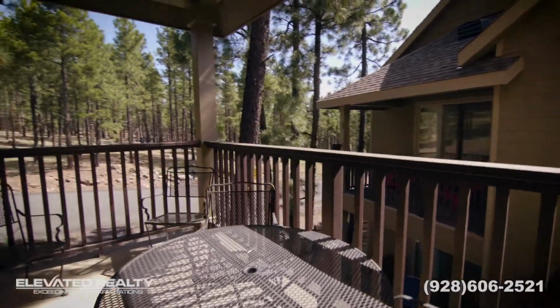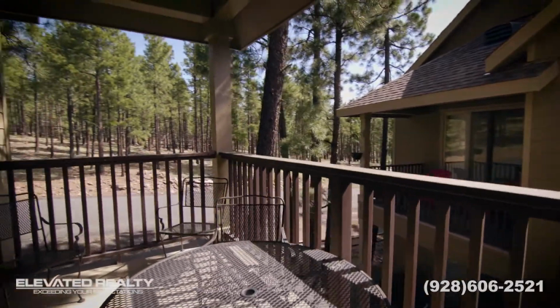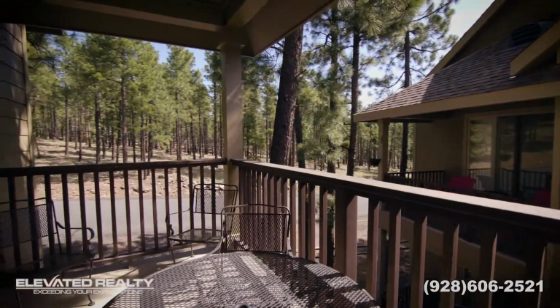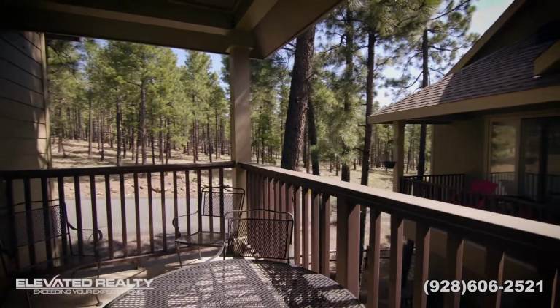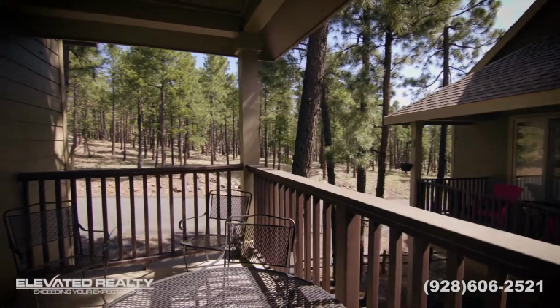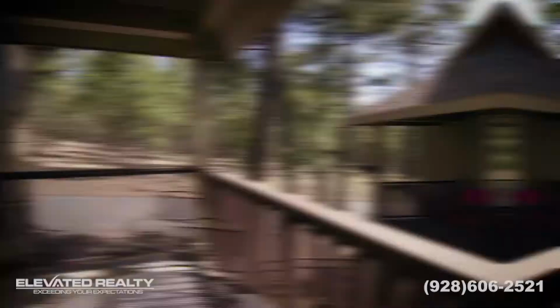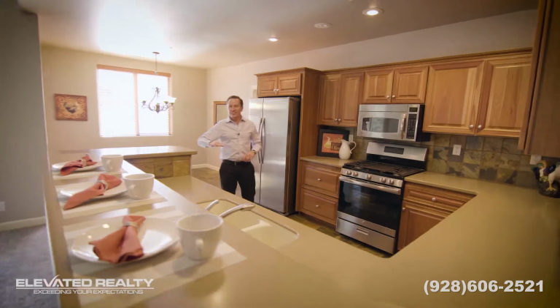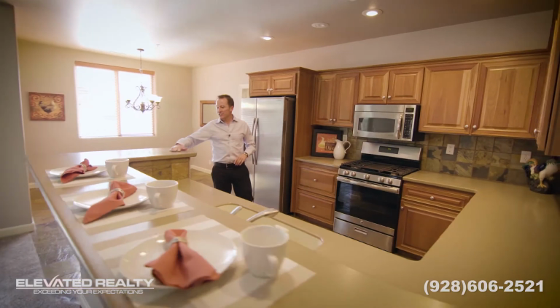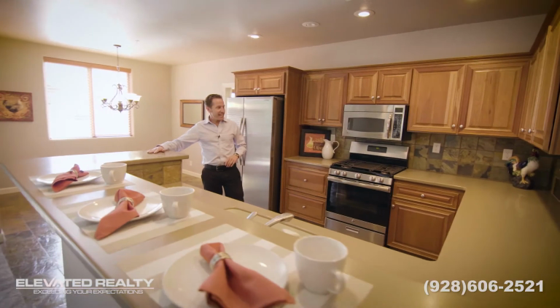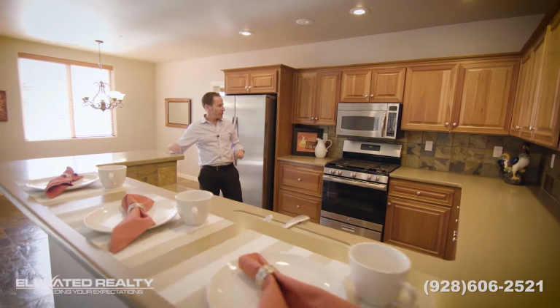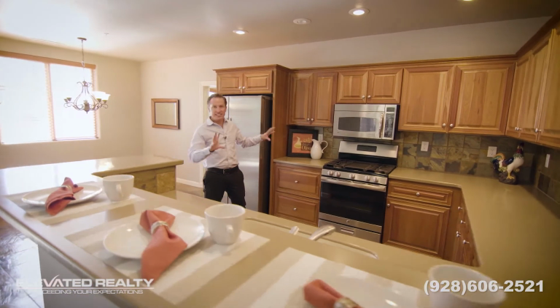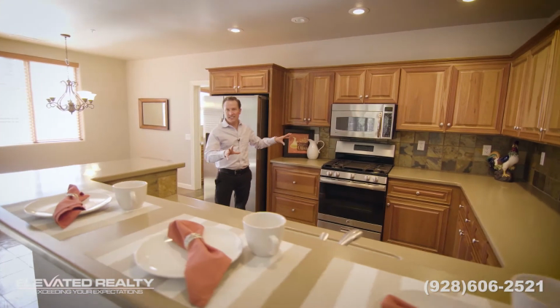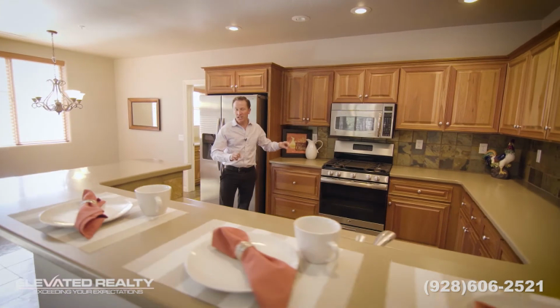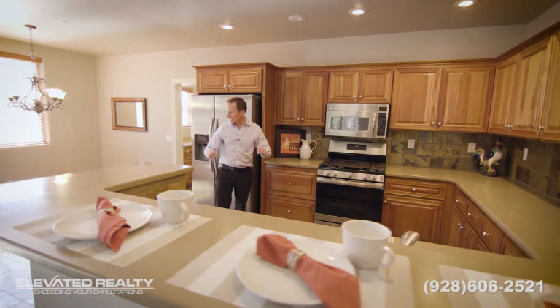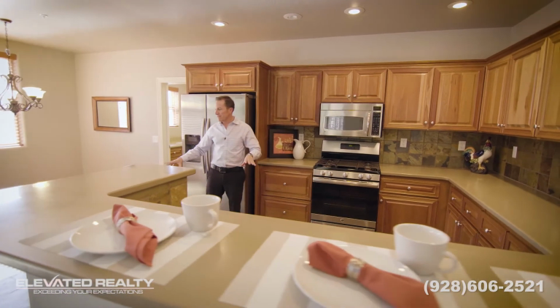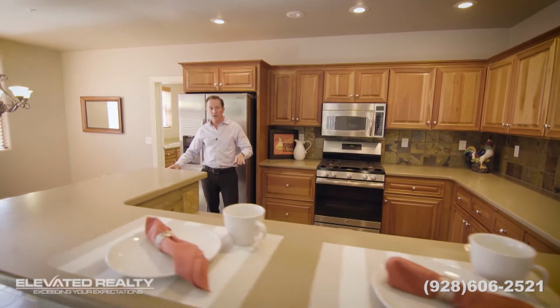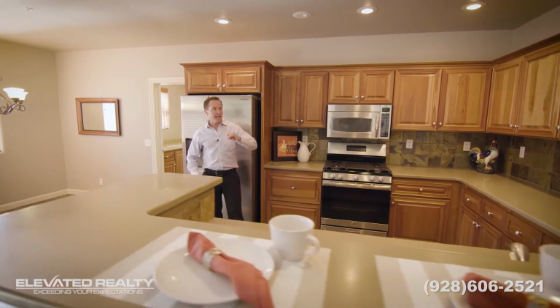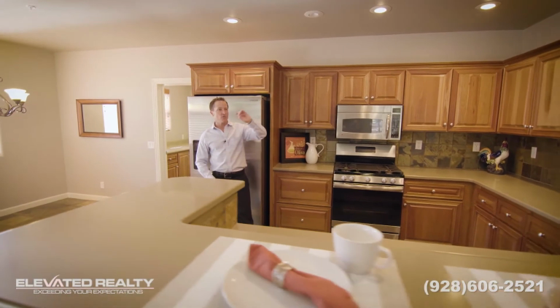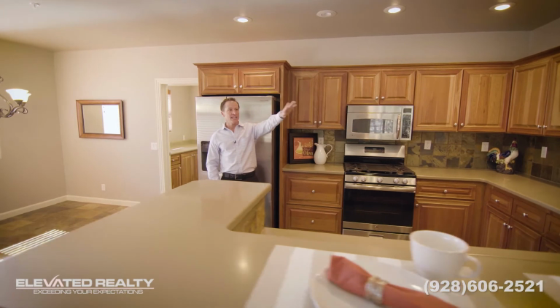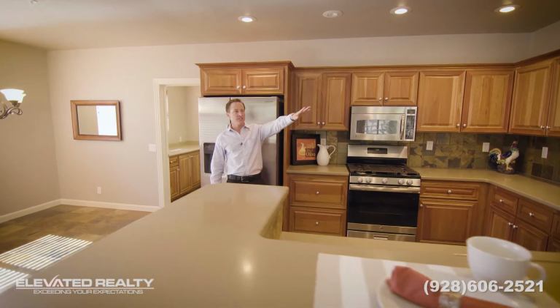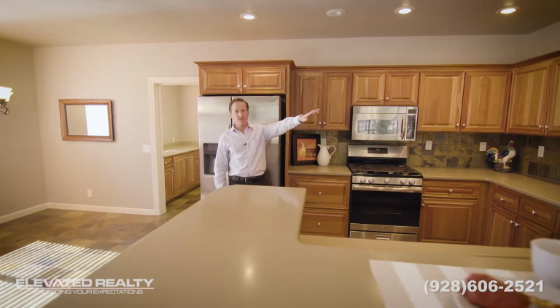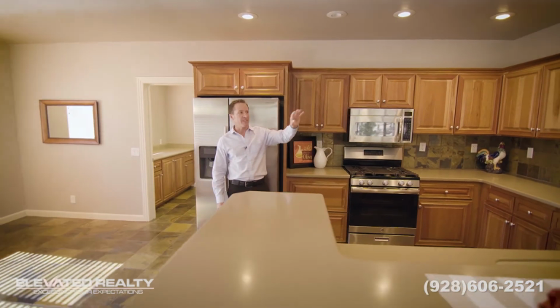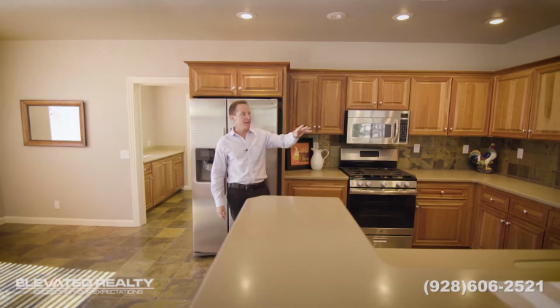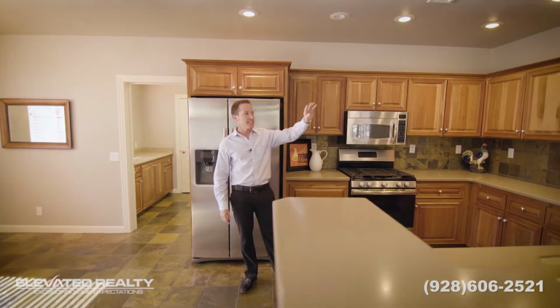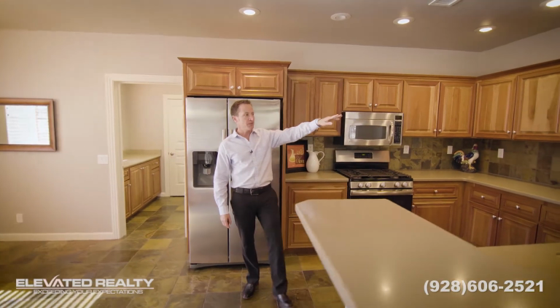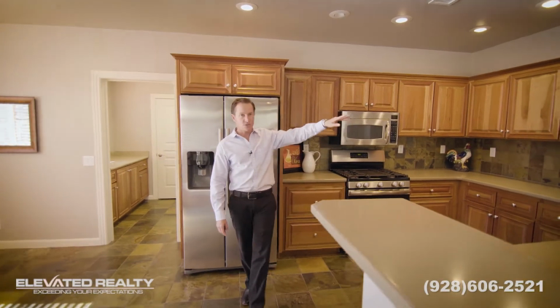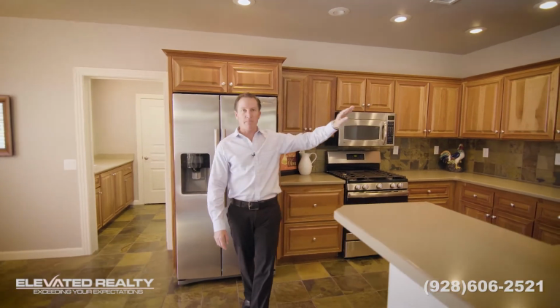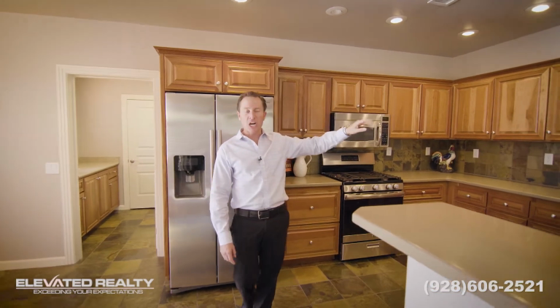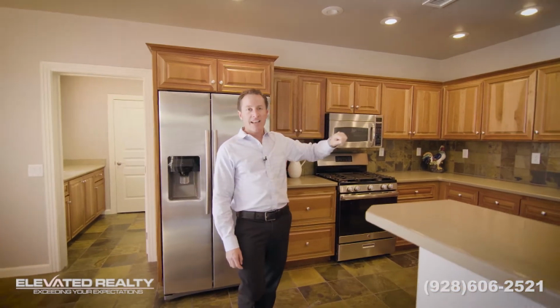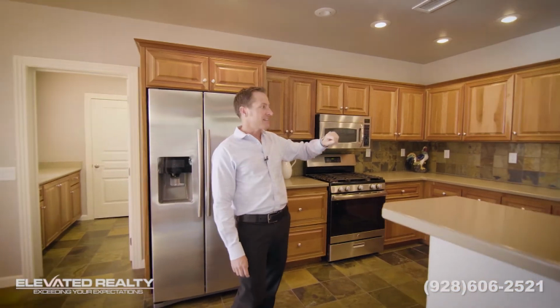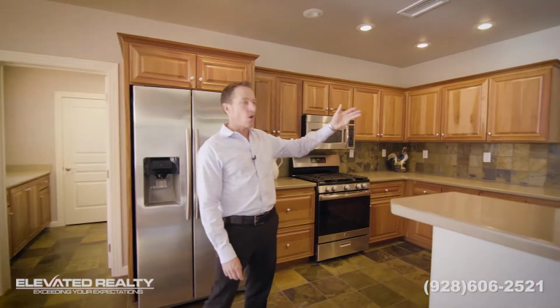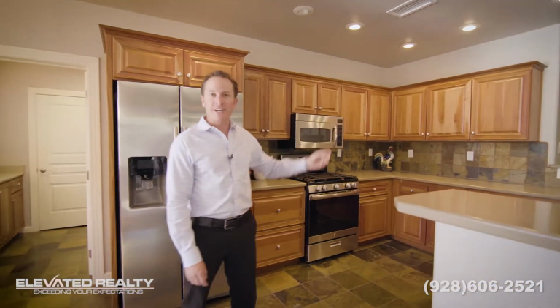The kitchen features upgraded cabinets, solid surface counters, stainless steel appliances, and slate floors, and it carries right into the living room with the fireplace, built-ins with the bar and wine fridge.